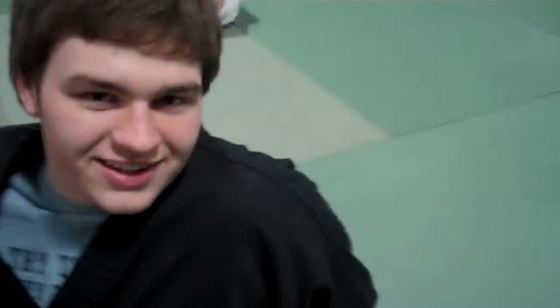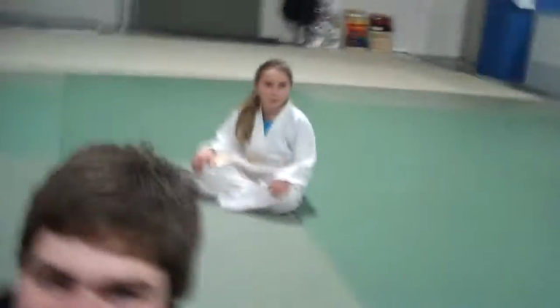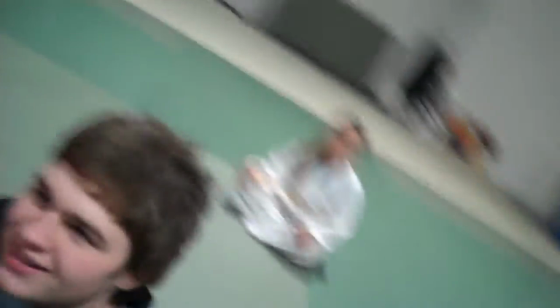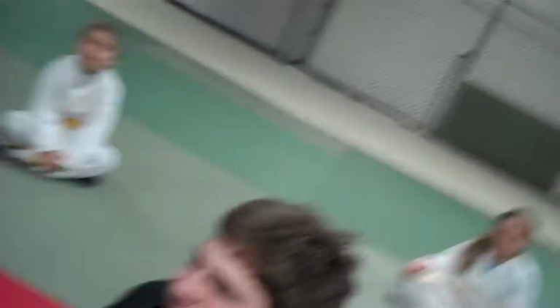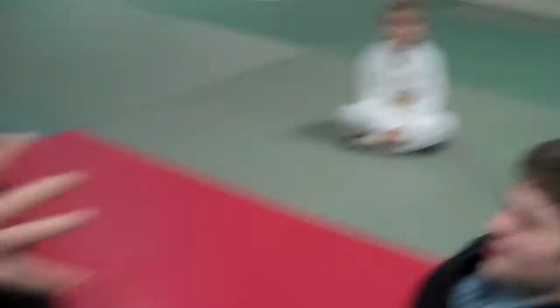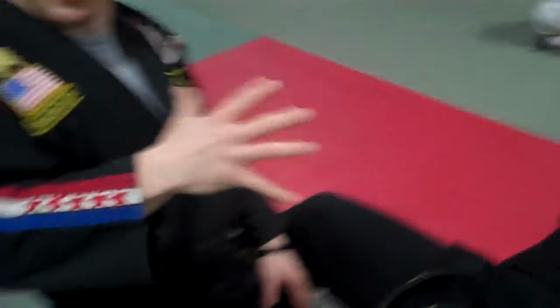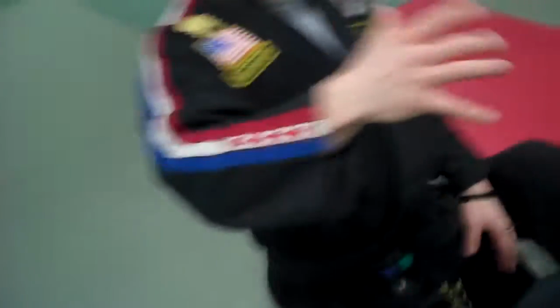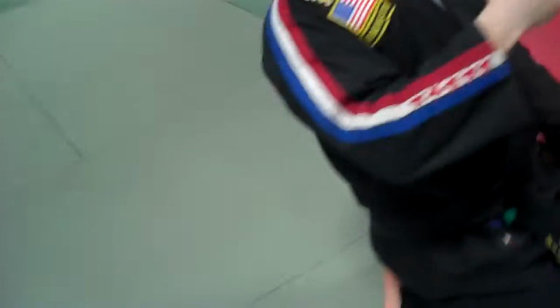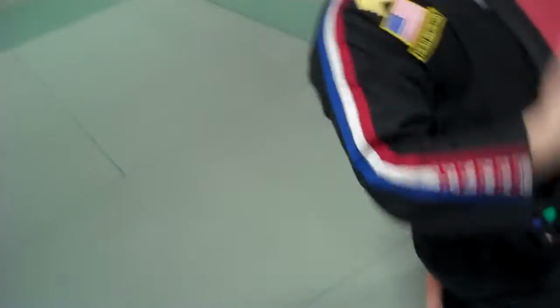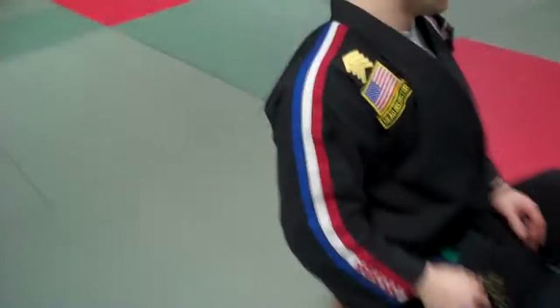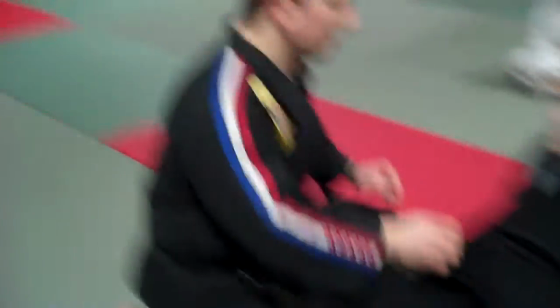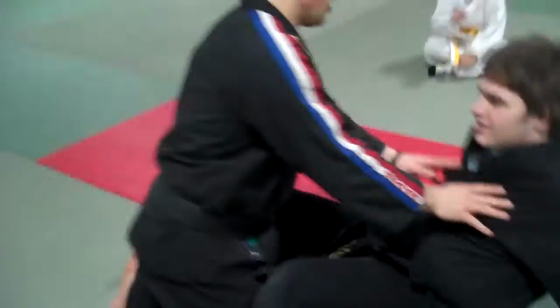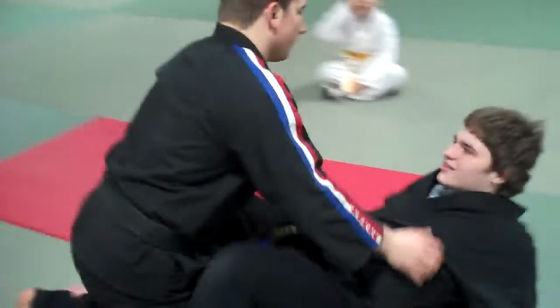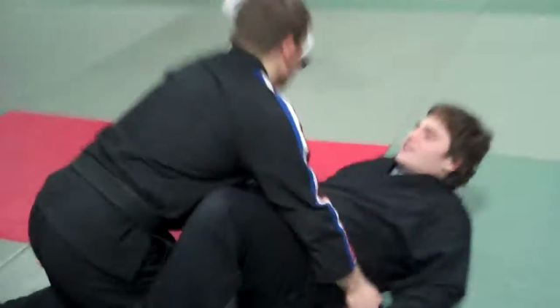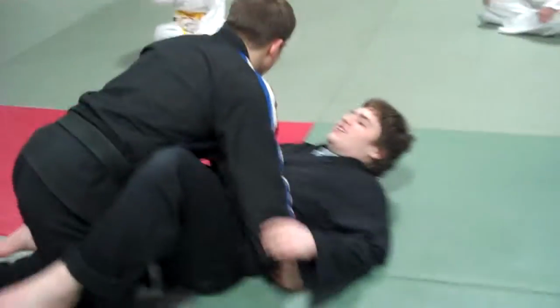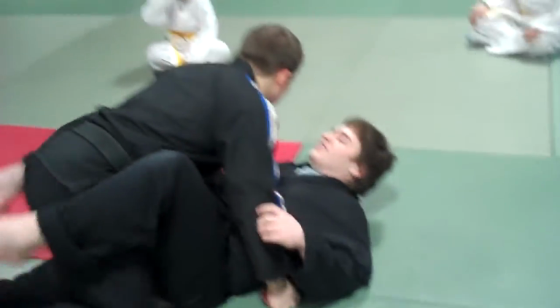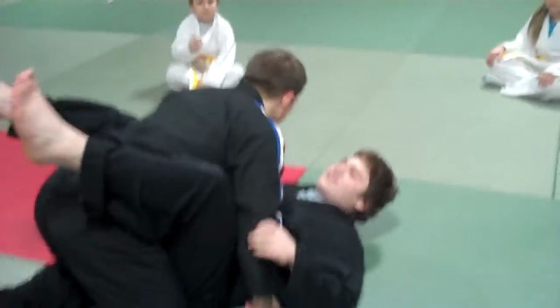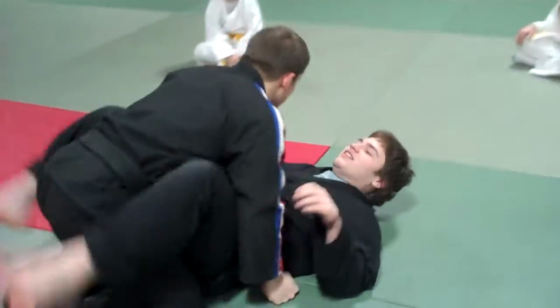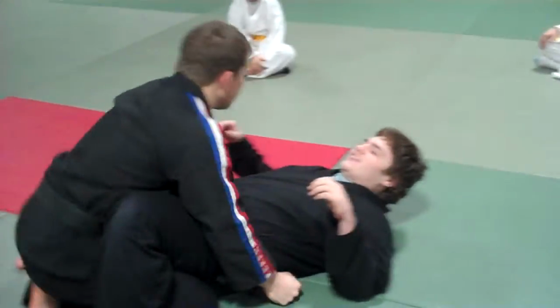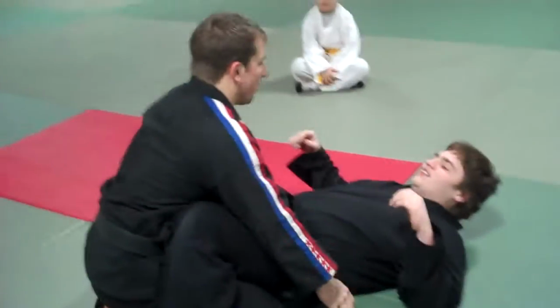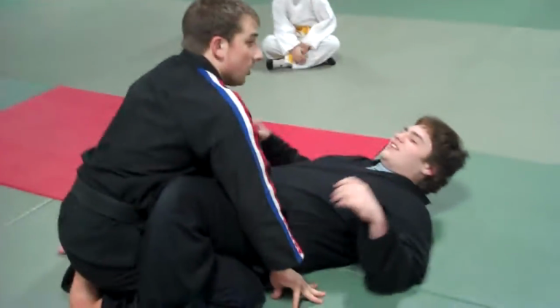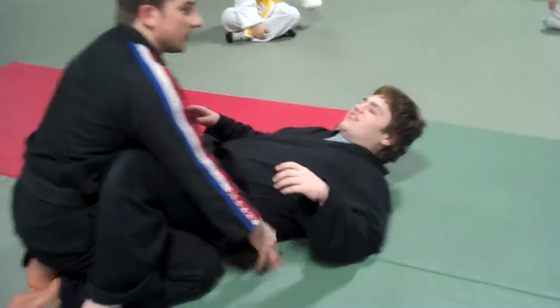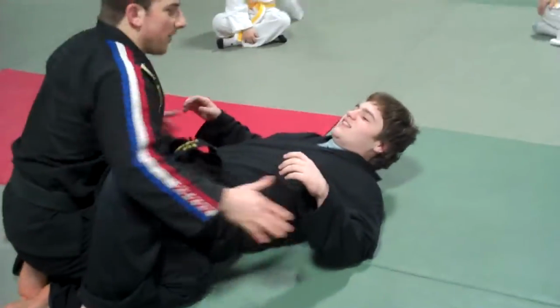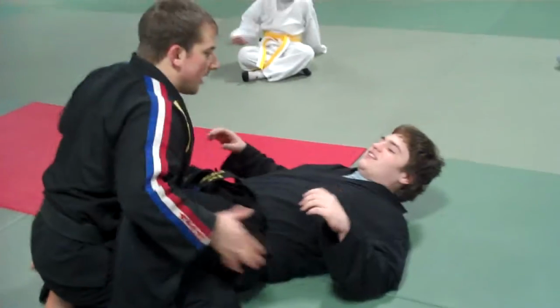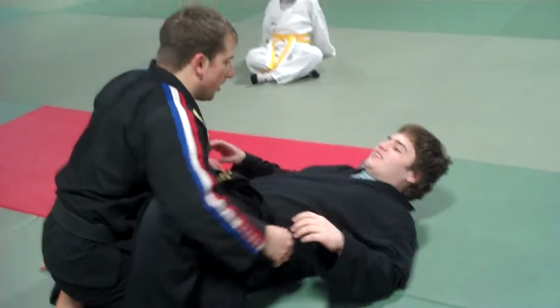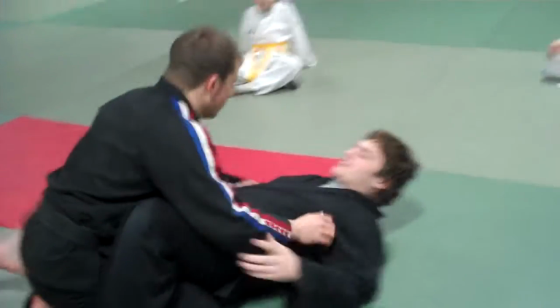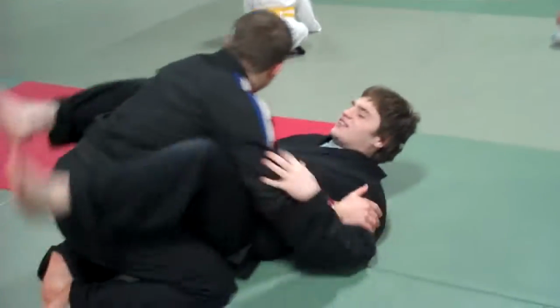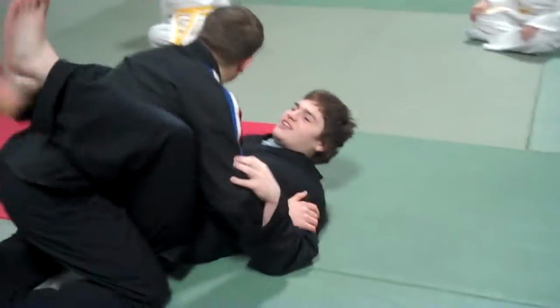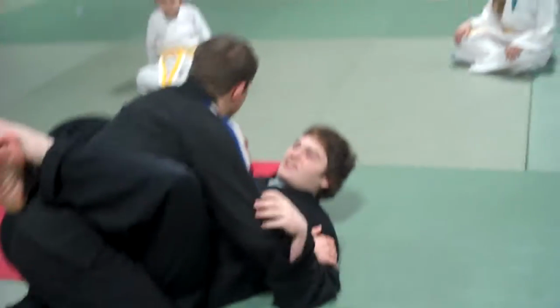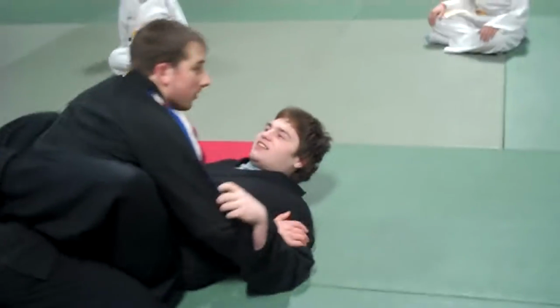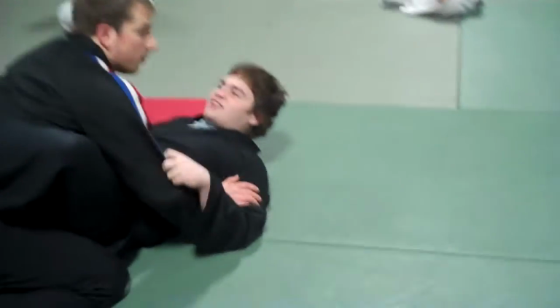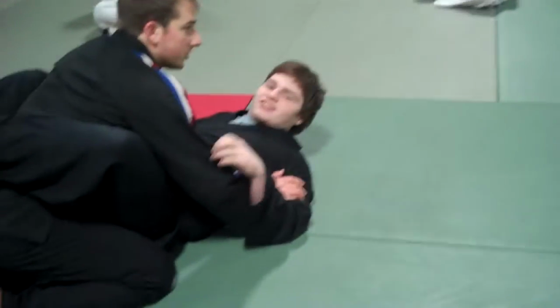I'm going to go really slow, so if you have to walk around, that's fine. Alright, here we go. So now, let's say if I tackled him, this is called the guard position.